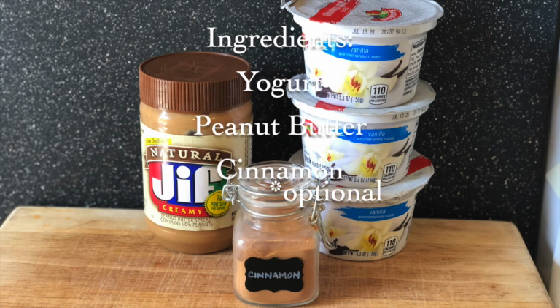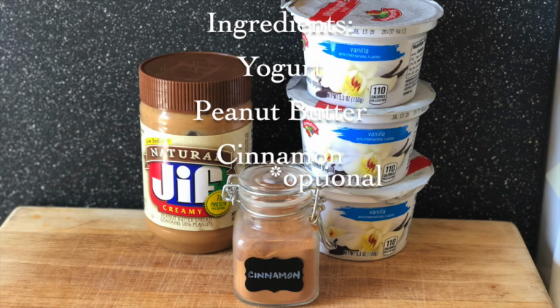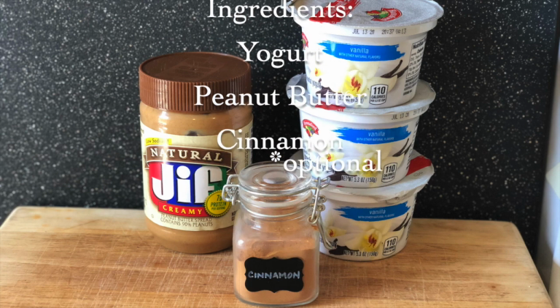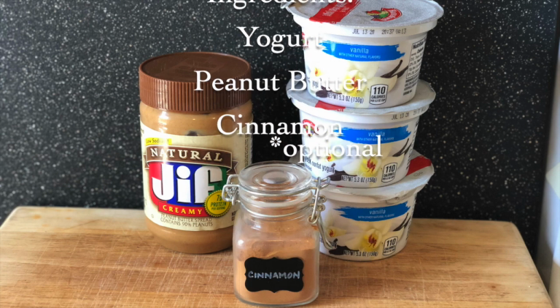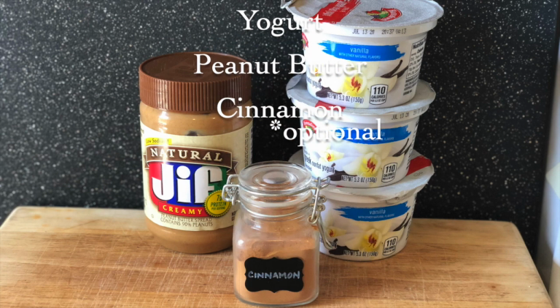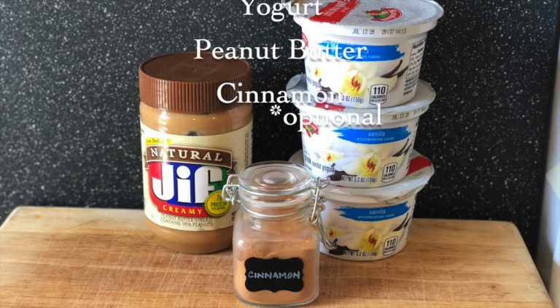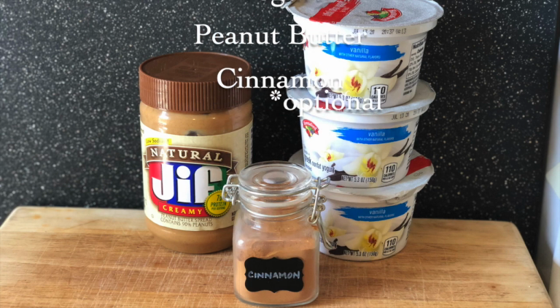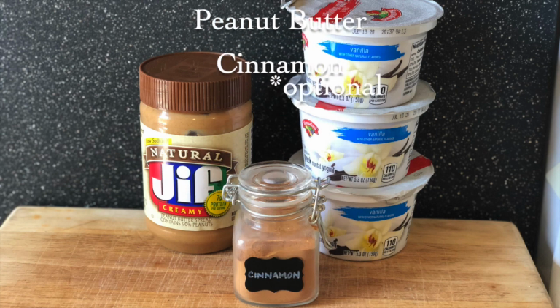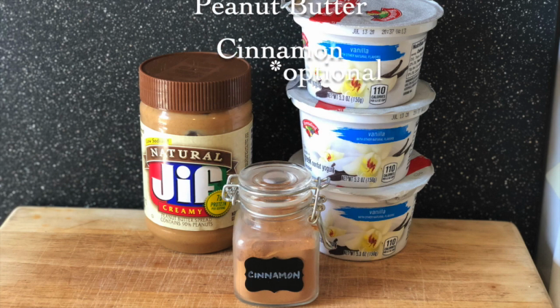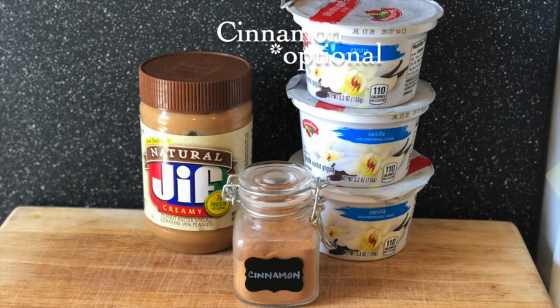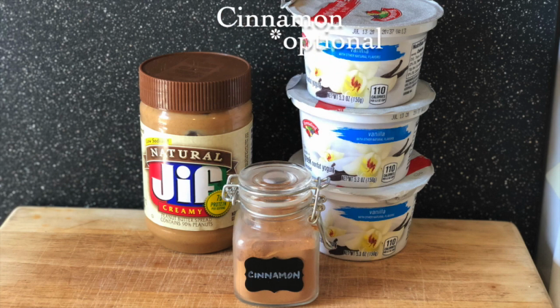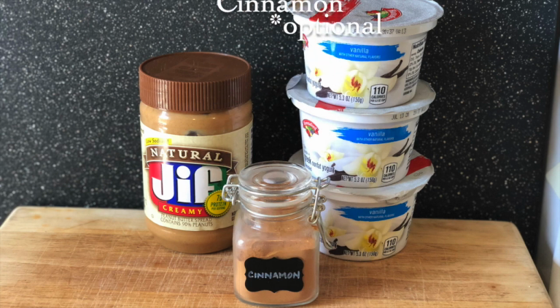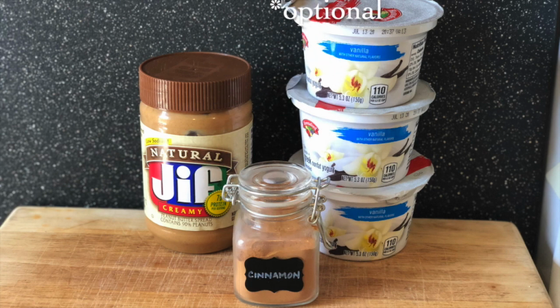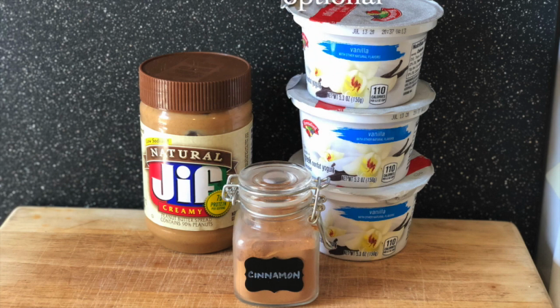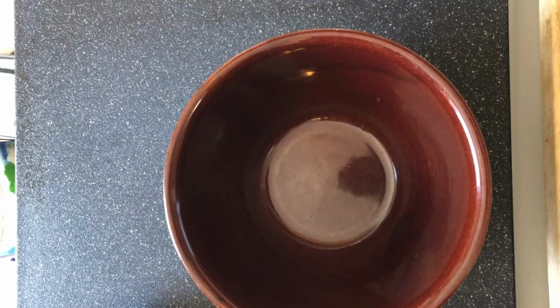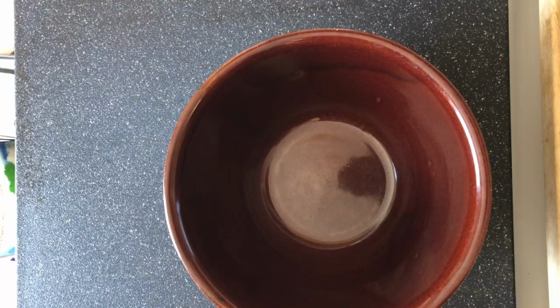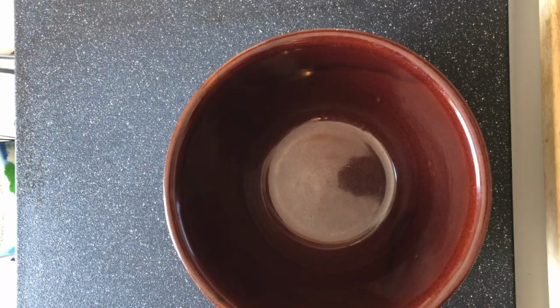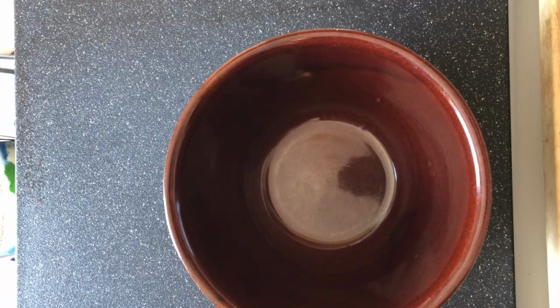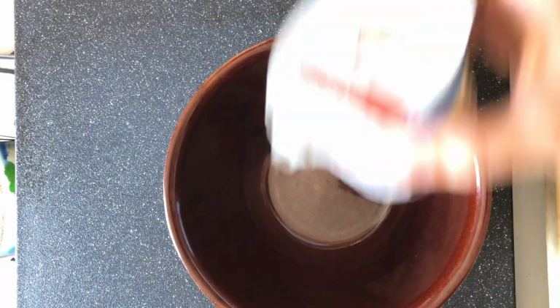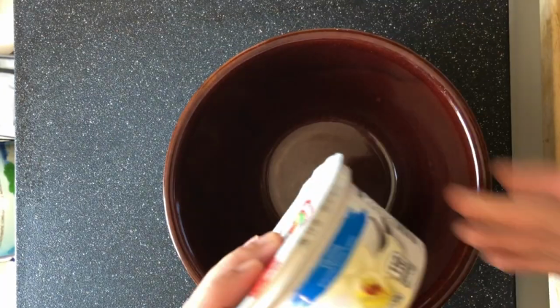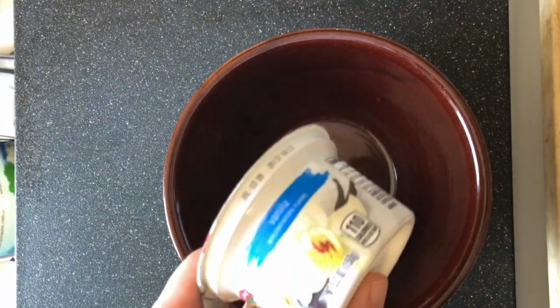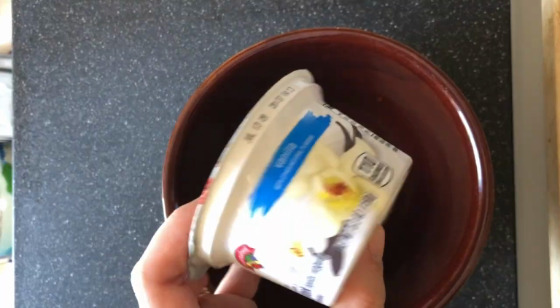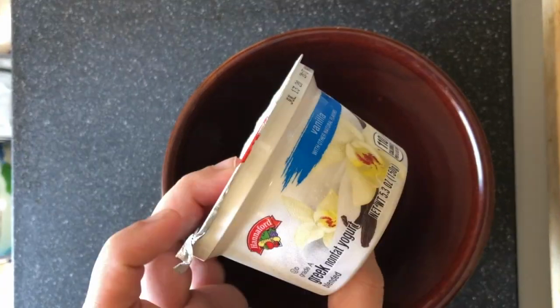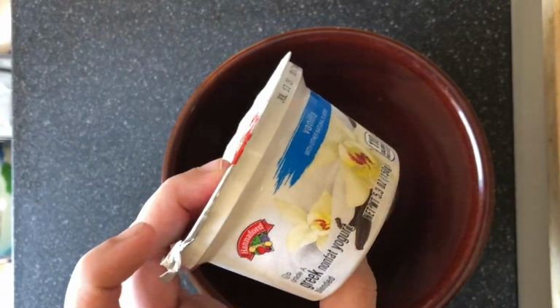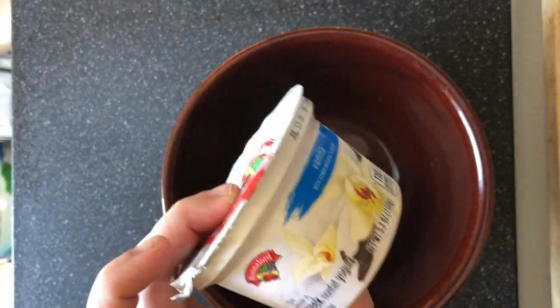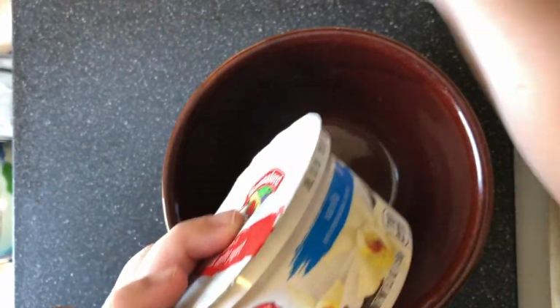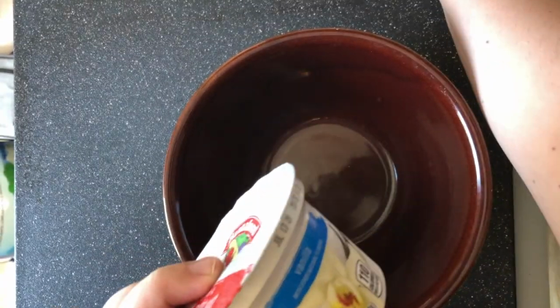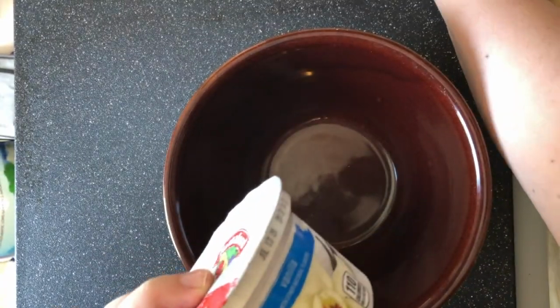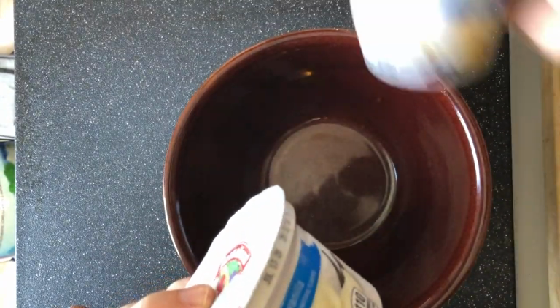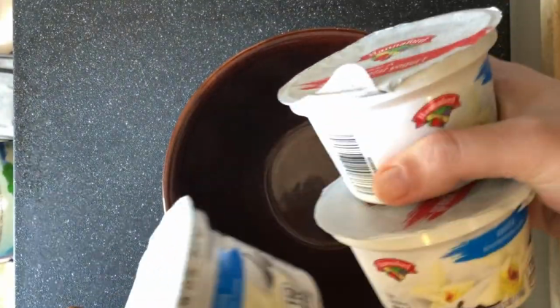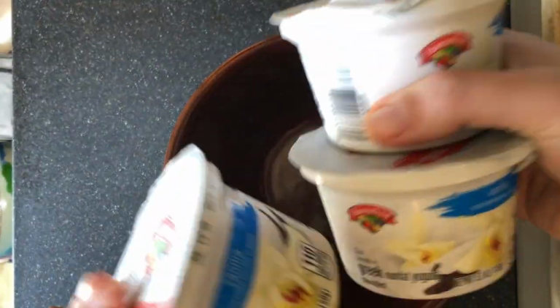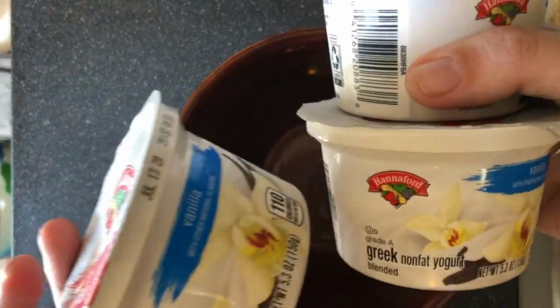Simple ingredients: yogurt, peanut butter, and cinnamon if you want it. This really is such a simple recipe — we're basically just gonna put it in a bowl and mix it.